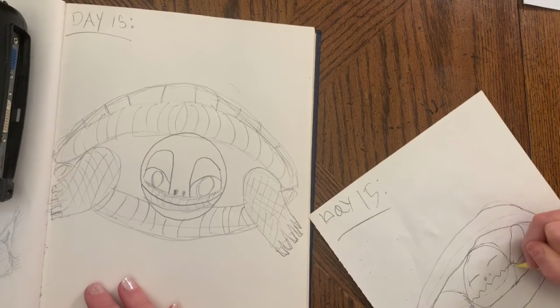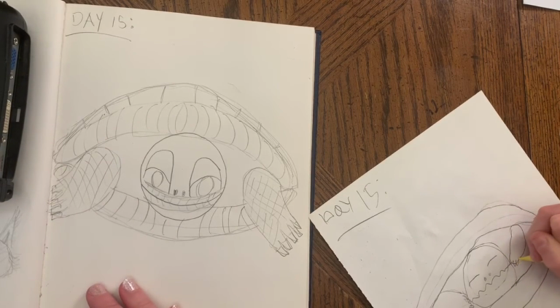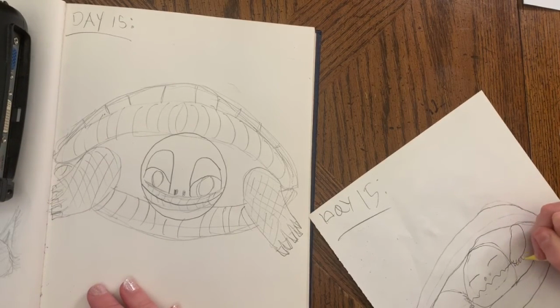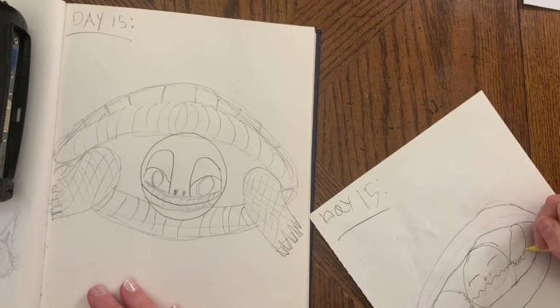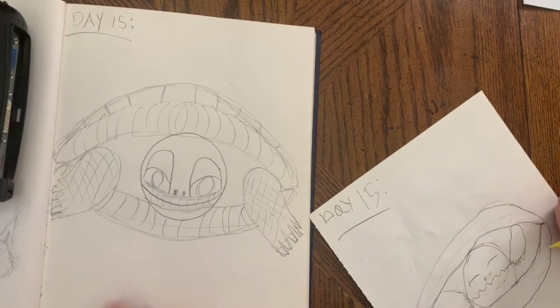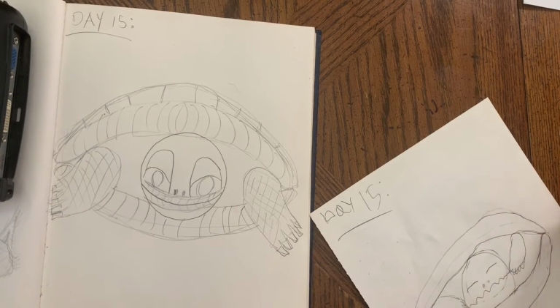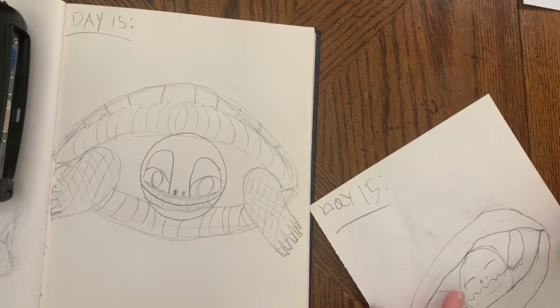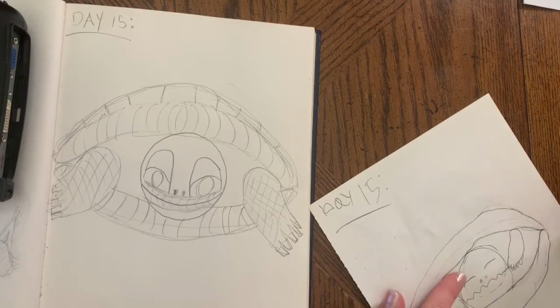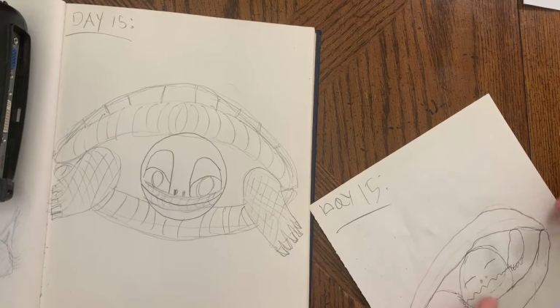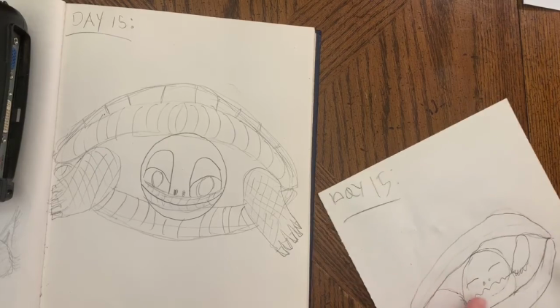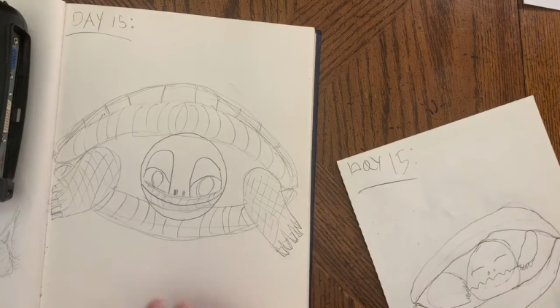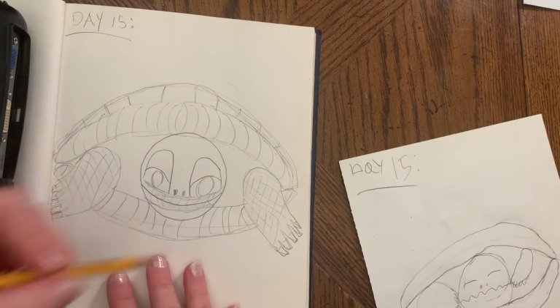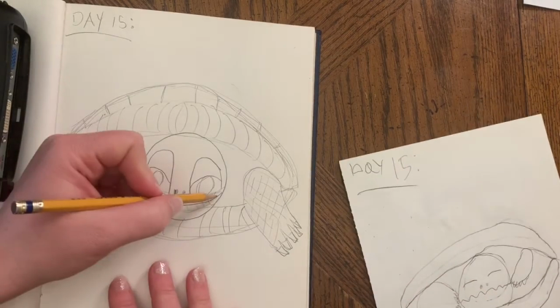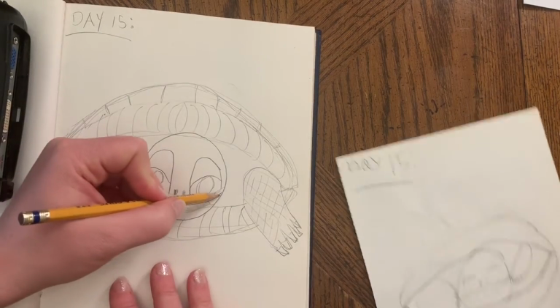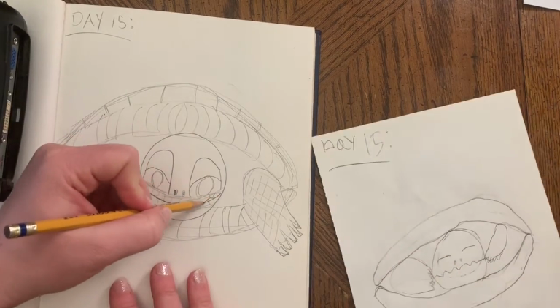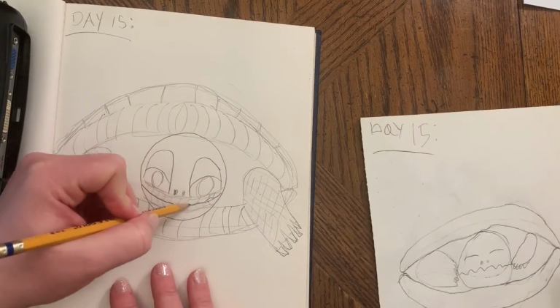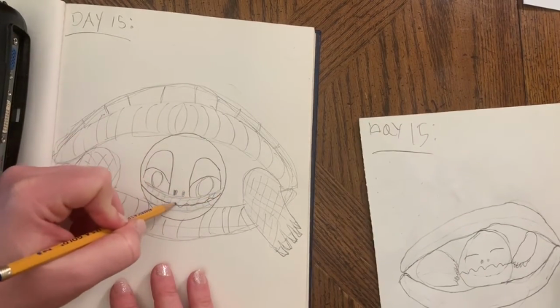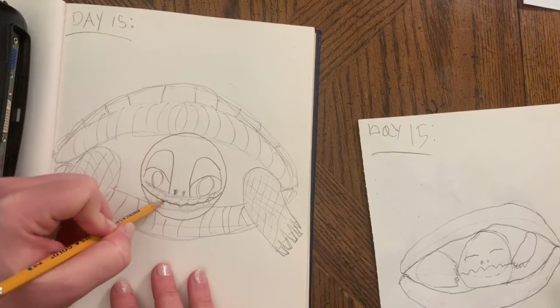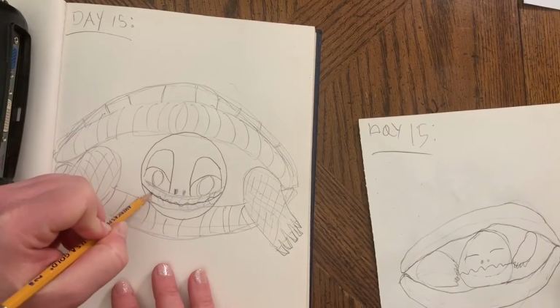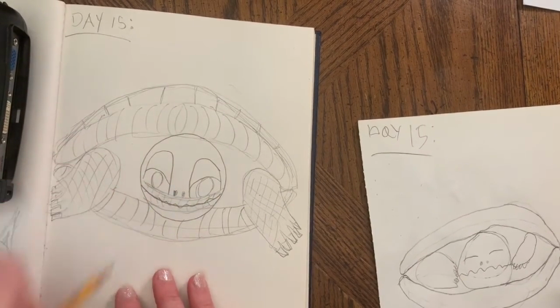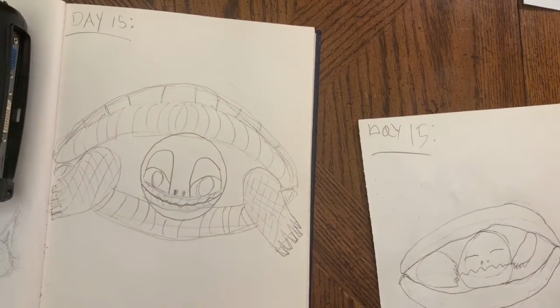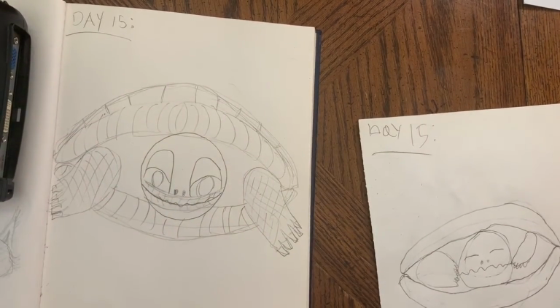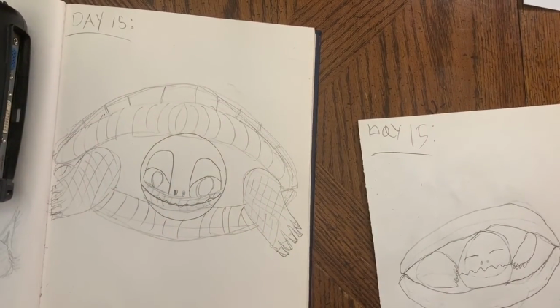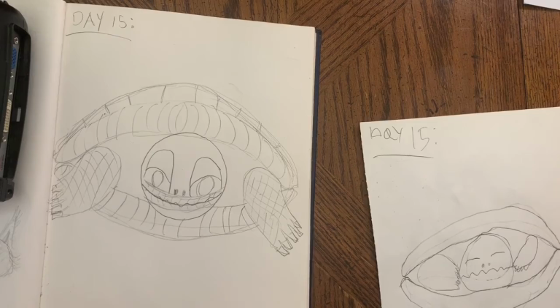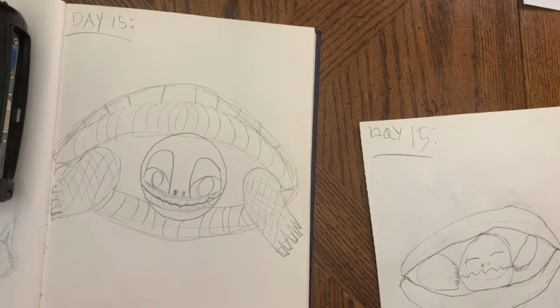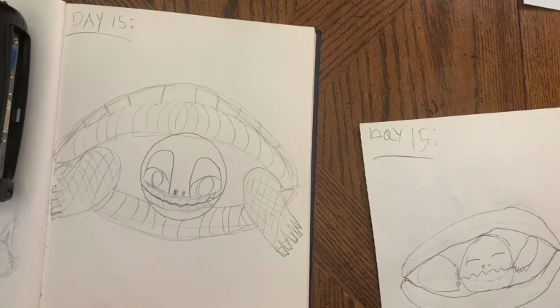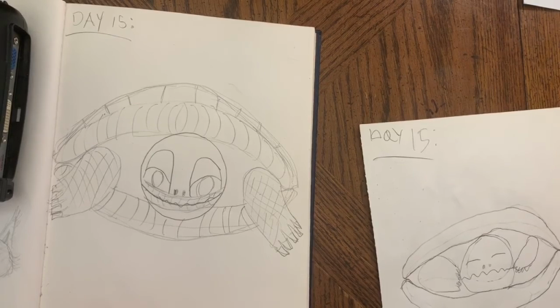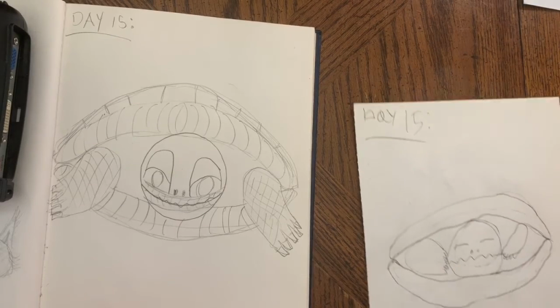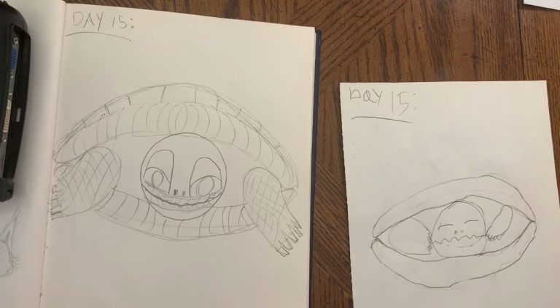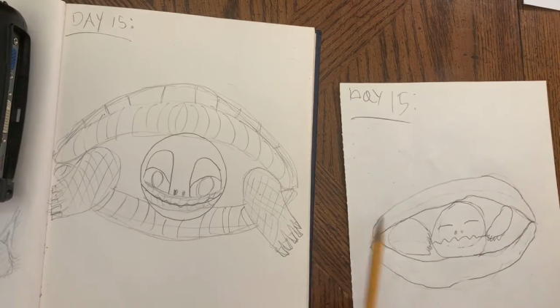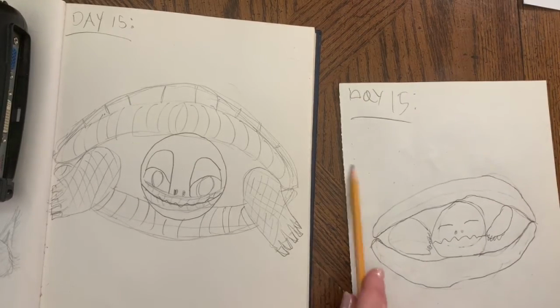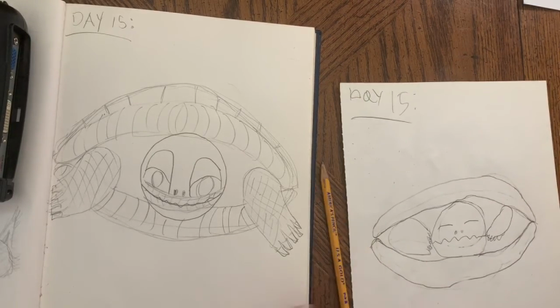Turtle friend! Oh, I like your squiggle face — his squiggle mouth. You've inspired me! Squiggle mouth. Awesome — looking good!